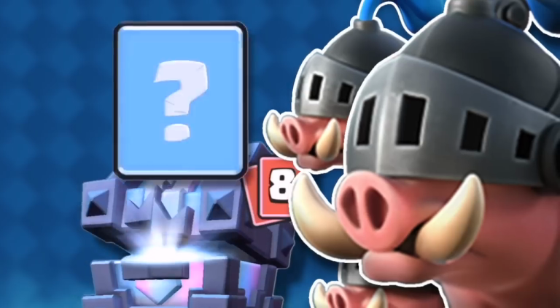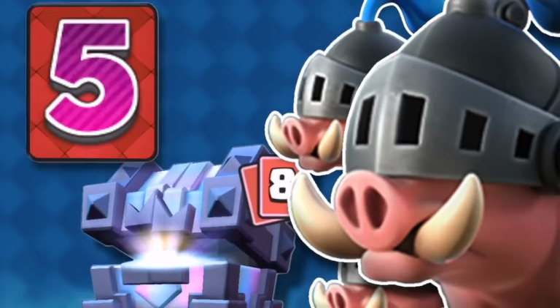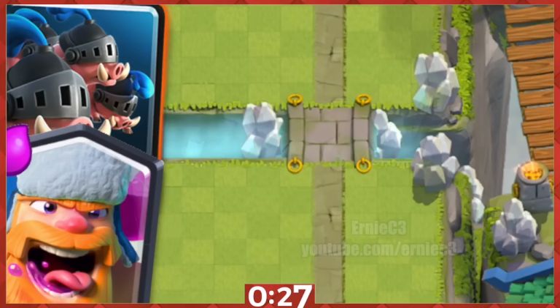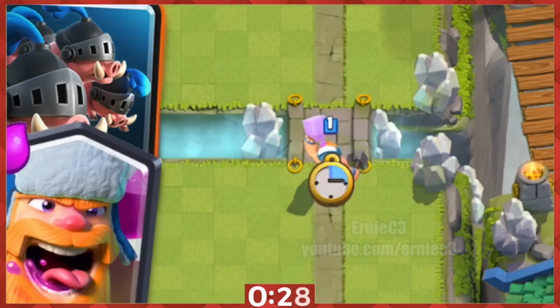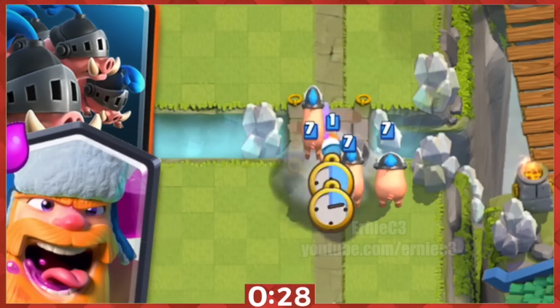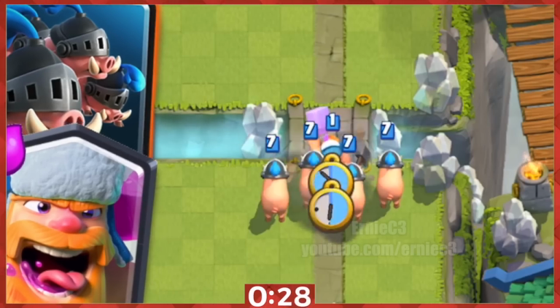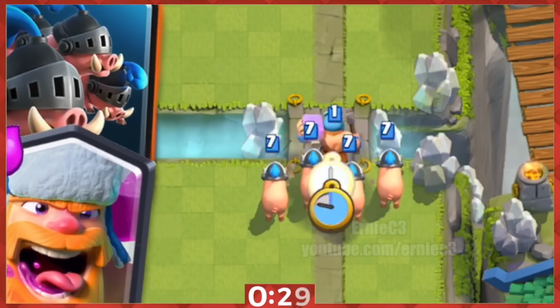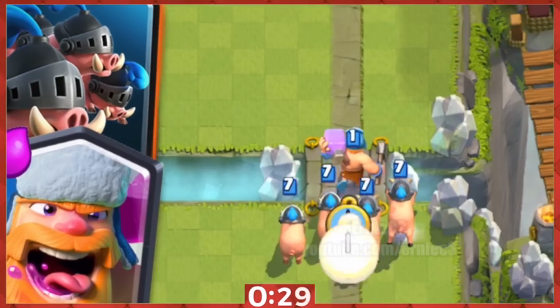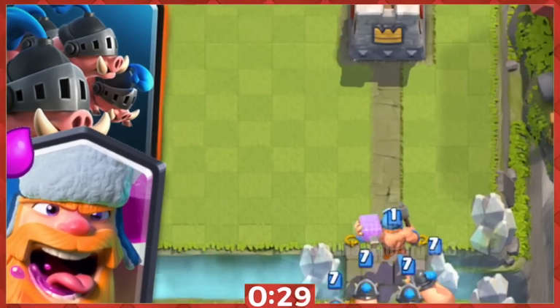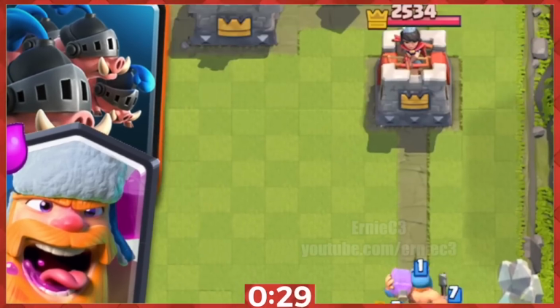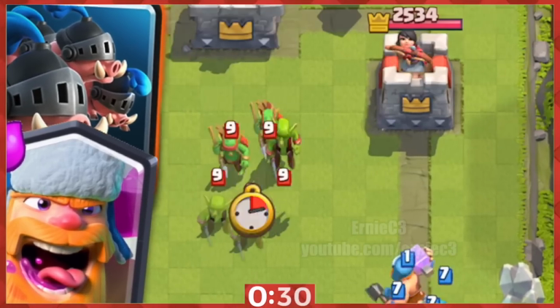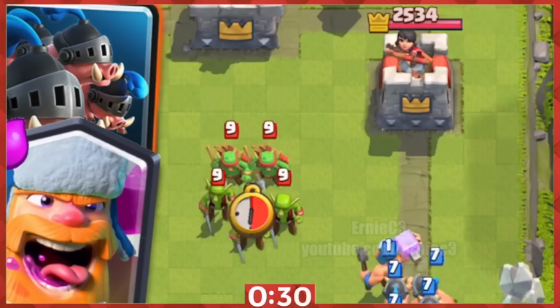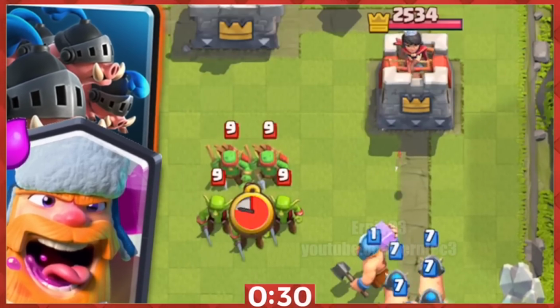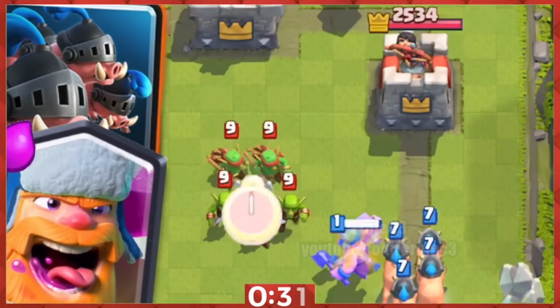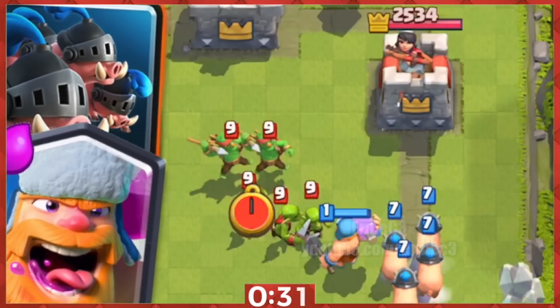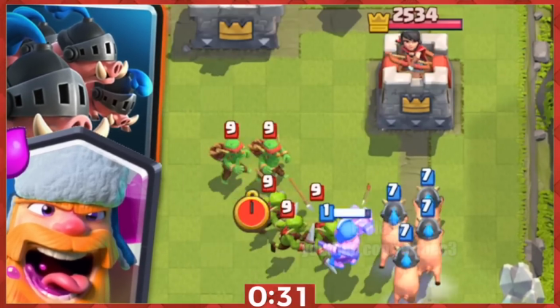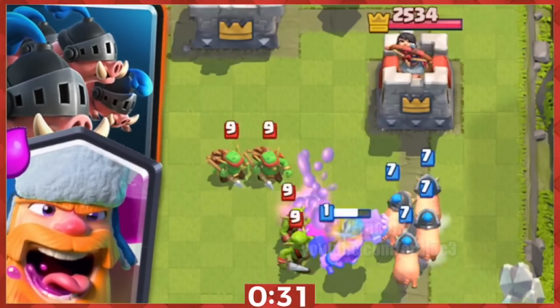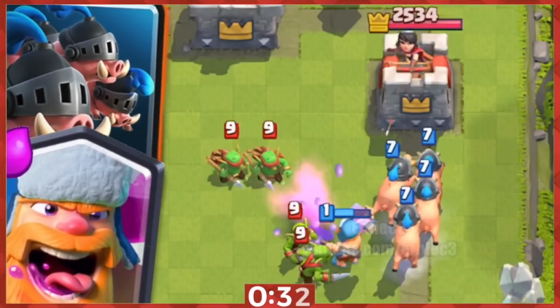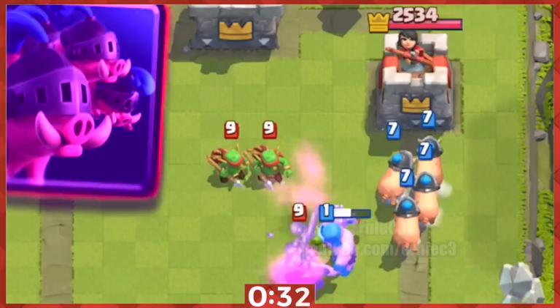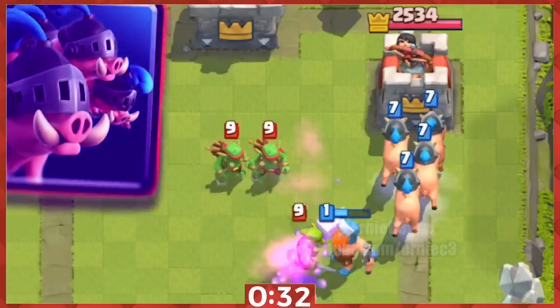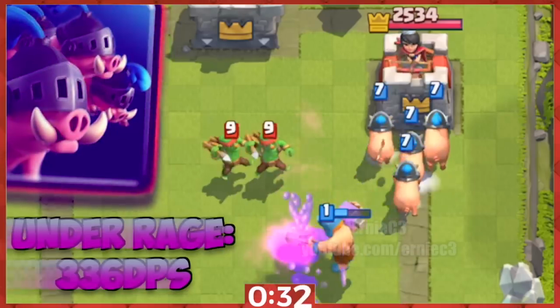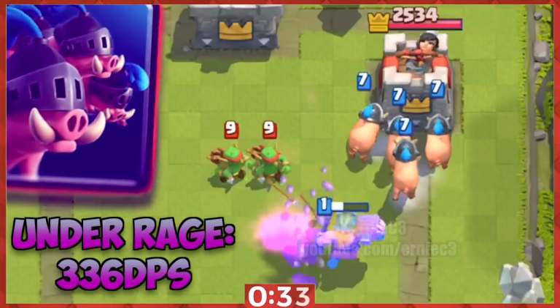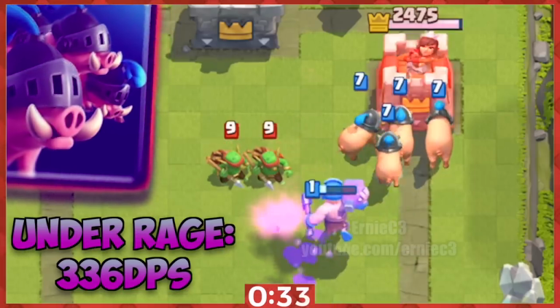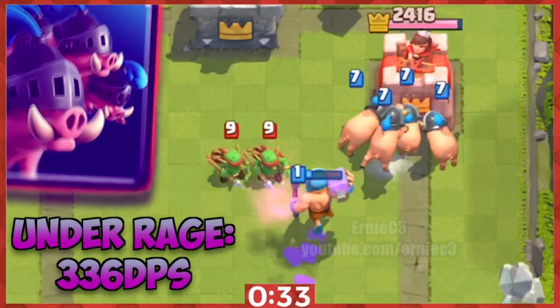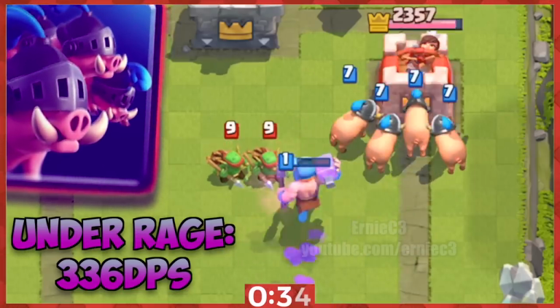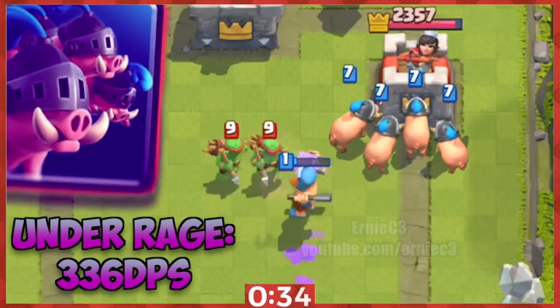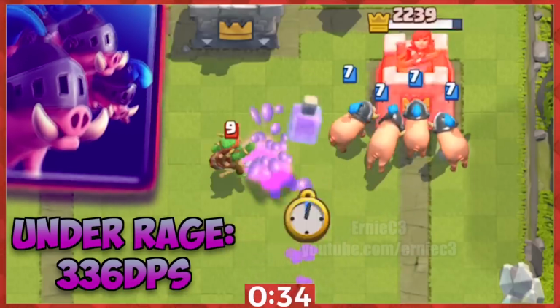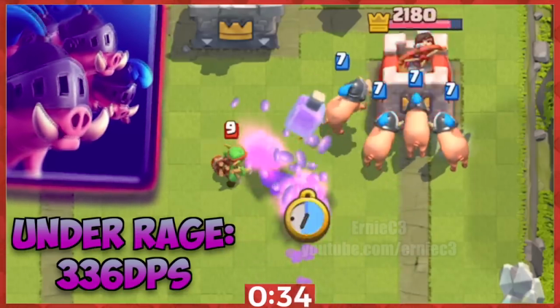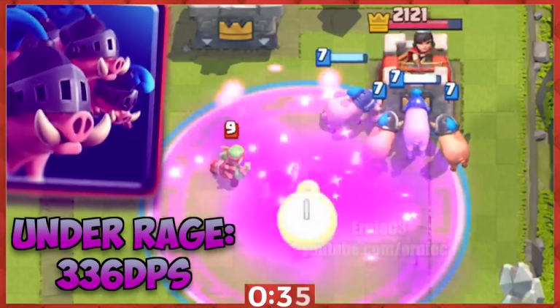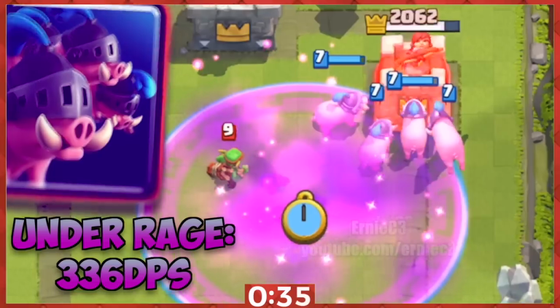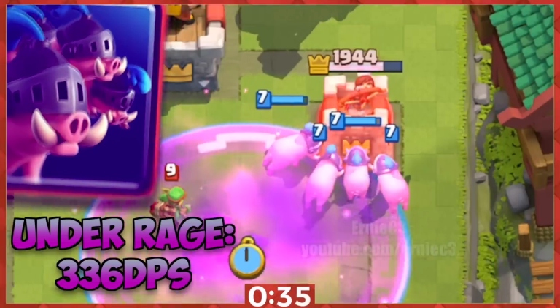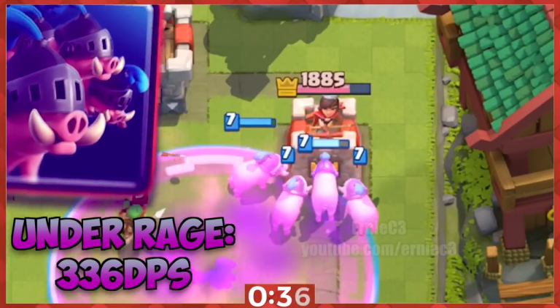5. Use them with the lumberjack. His high hit speed and damage takes care of distractions, and his death rage makes the Royal Hogs deal 336 DPS.